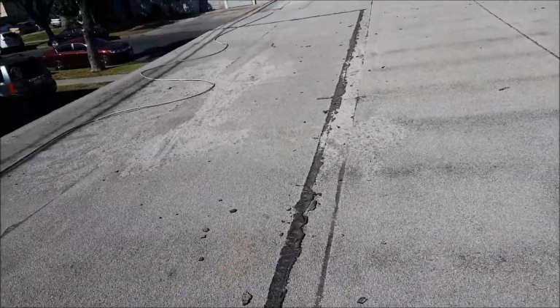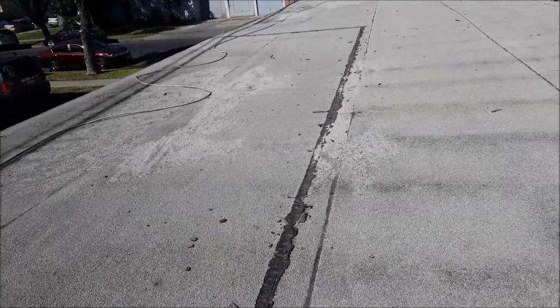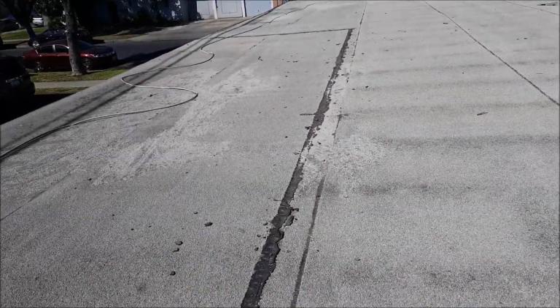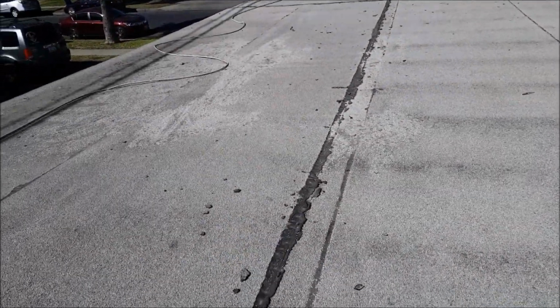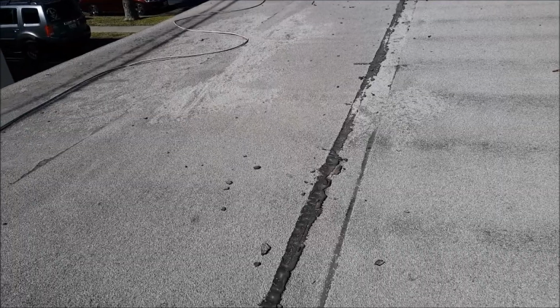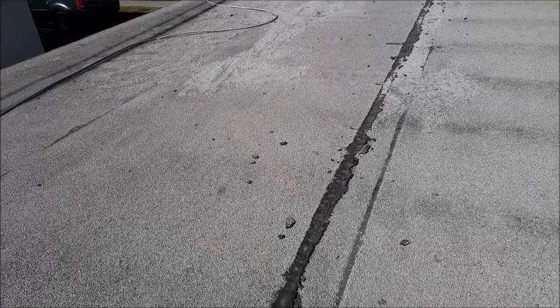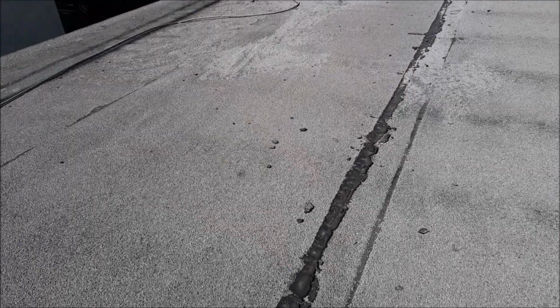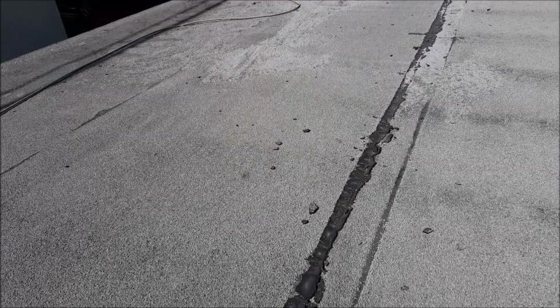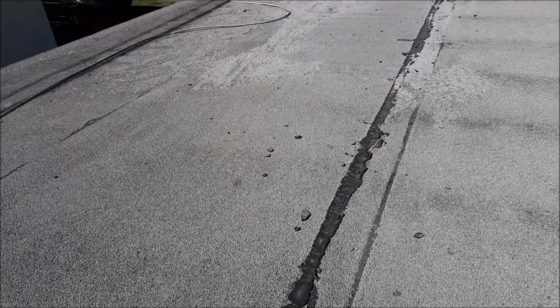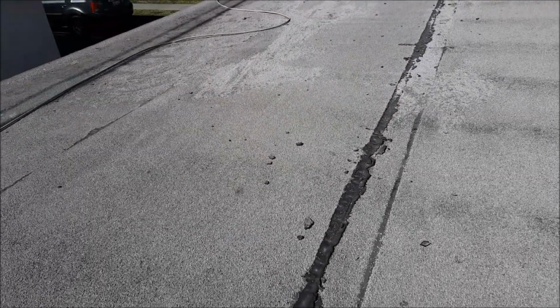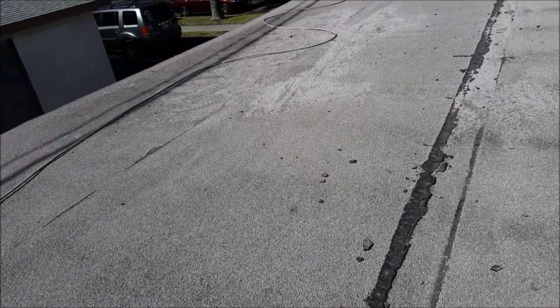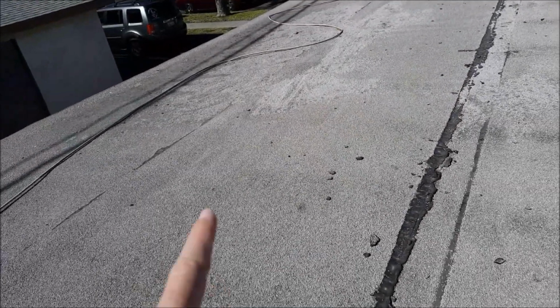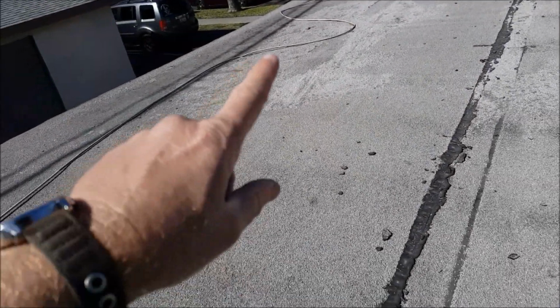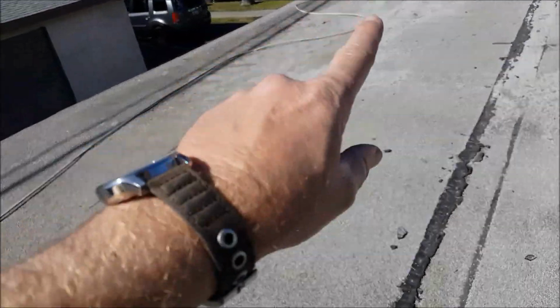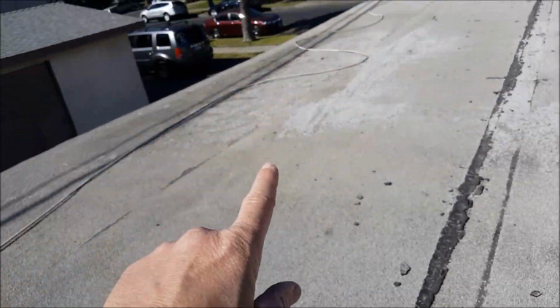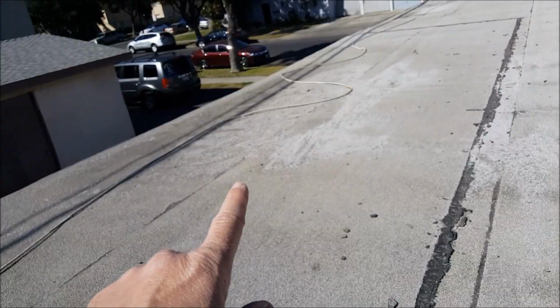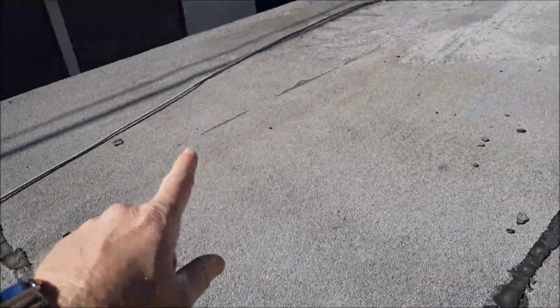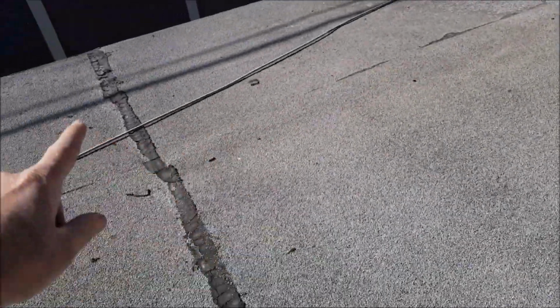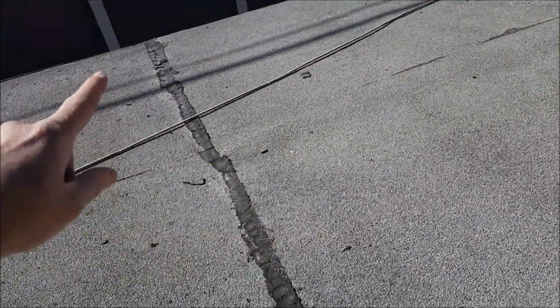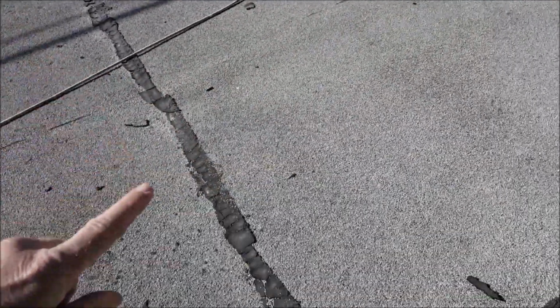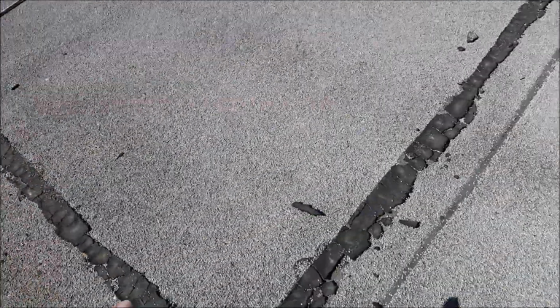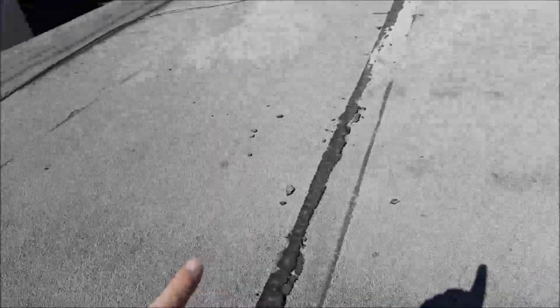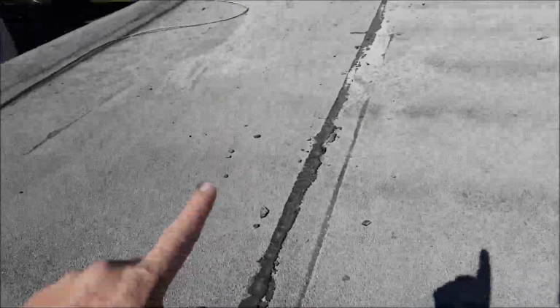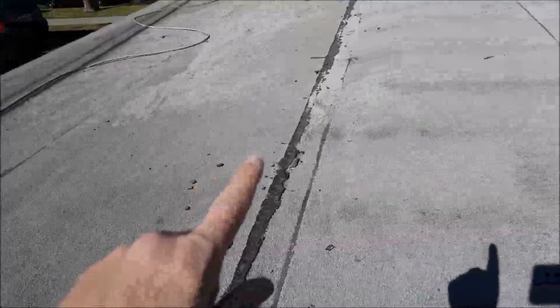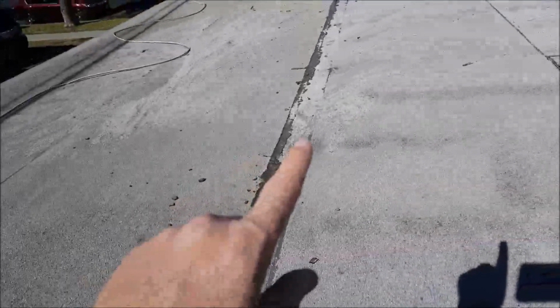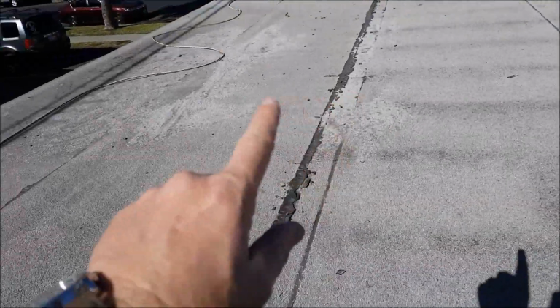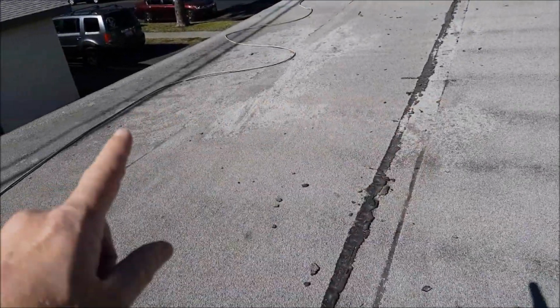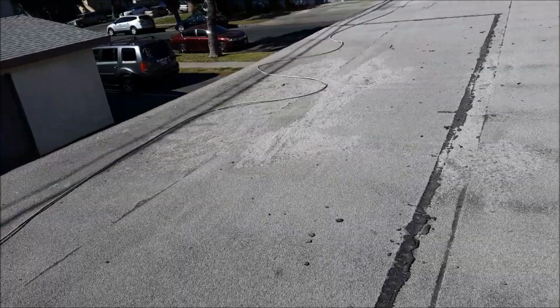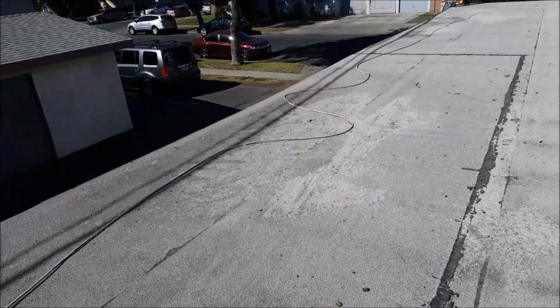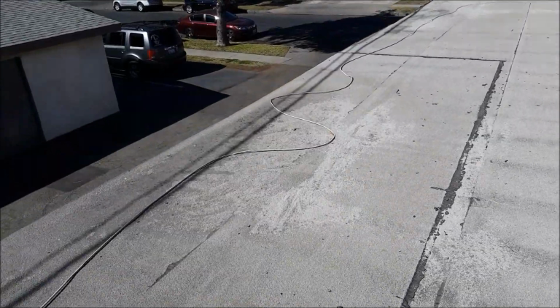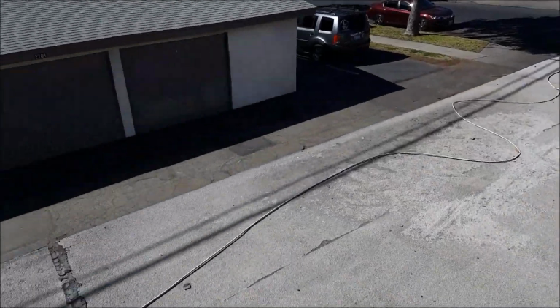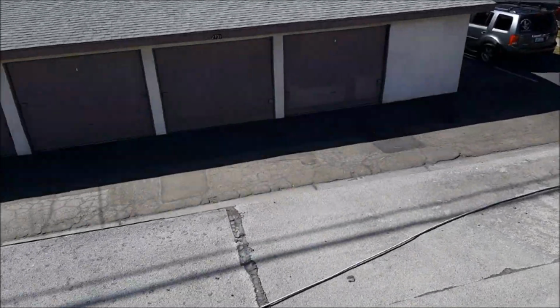It's going to have to be removed. They did a three-course granulated application, but instead of putting the granules over the patch area, they just threw them over here on the side. You've got to be so careful with this stuff.